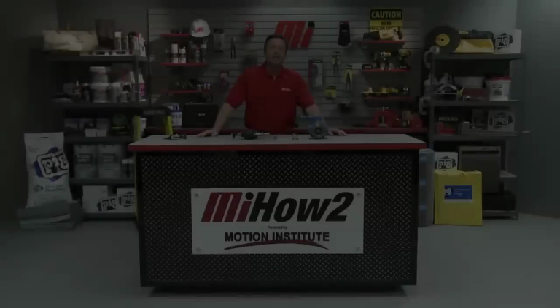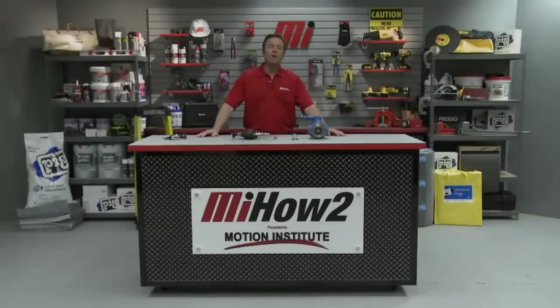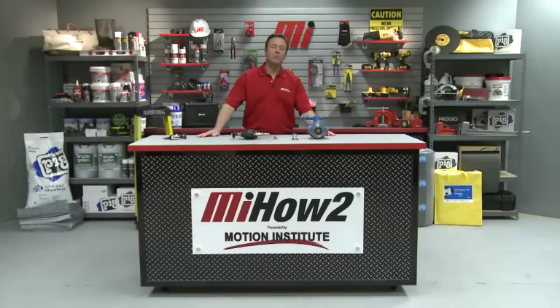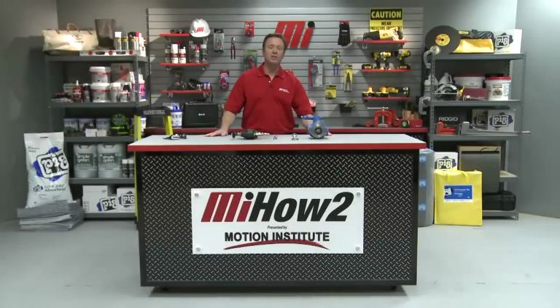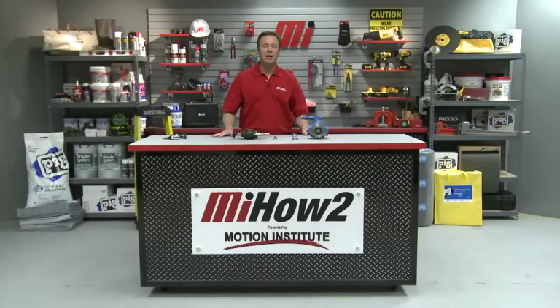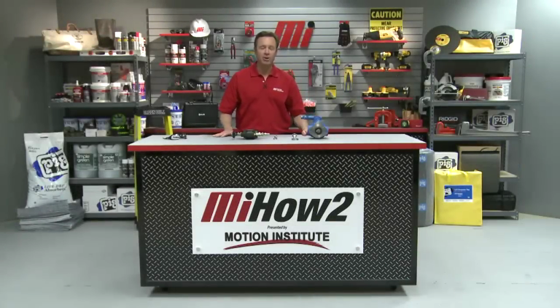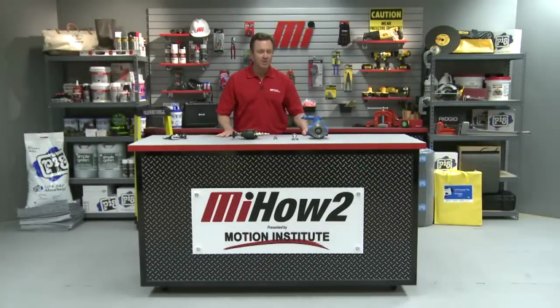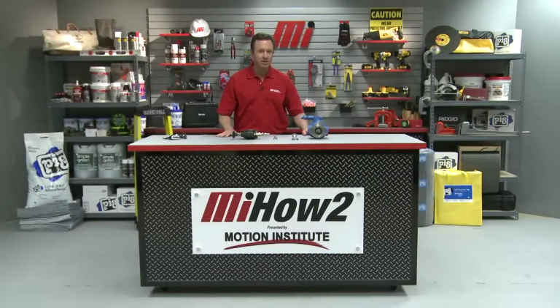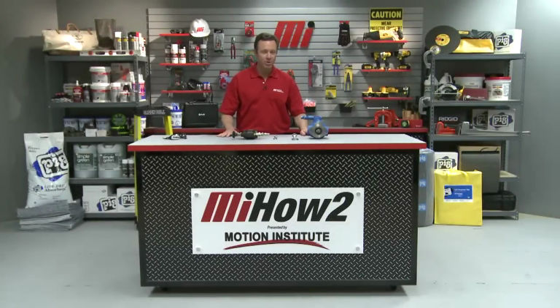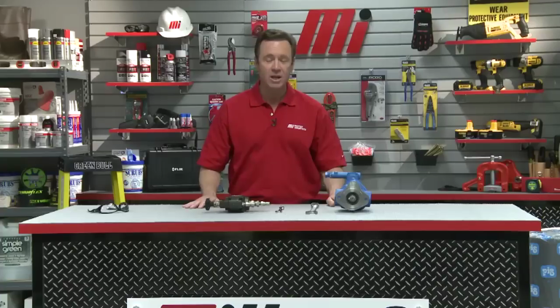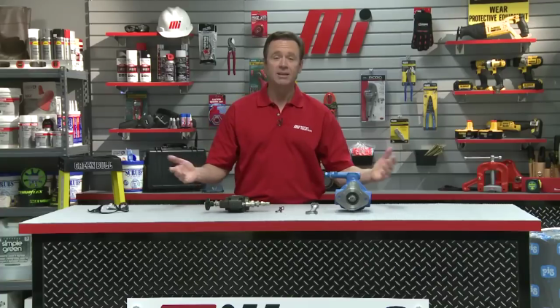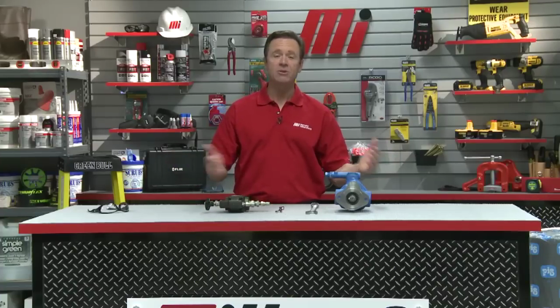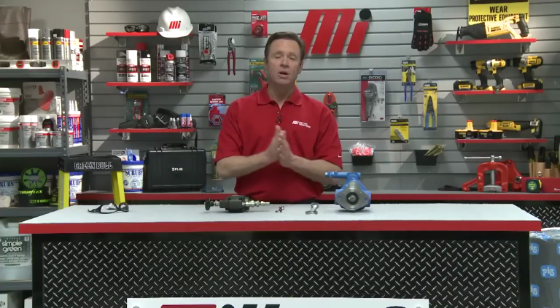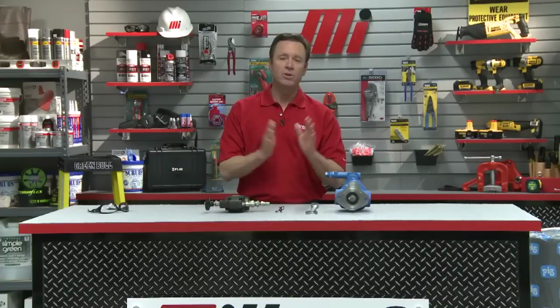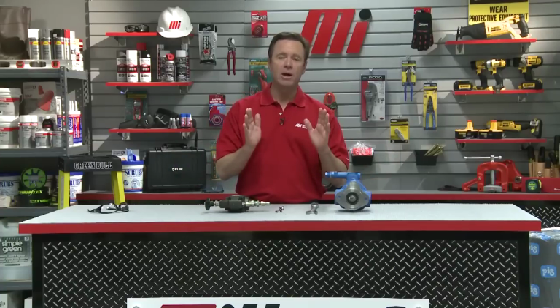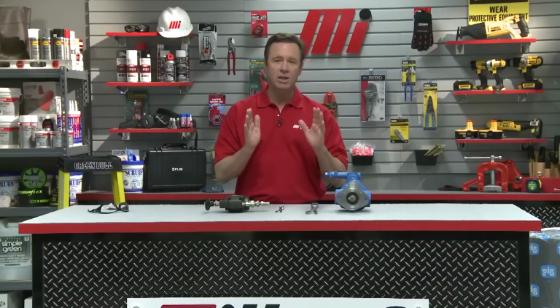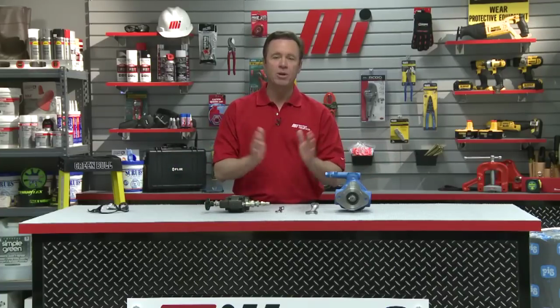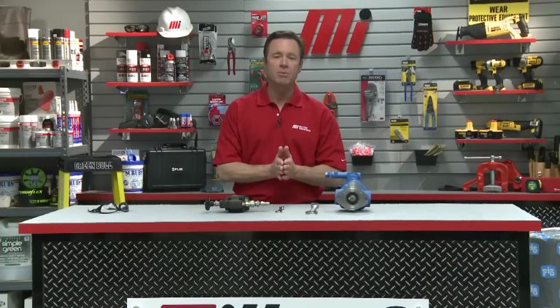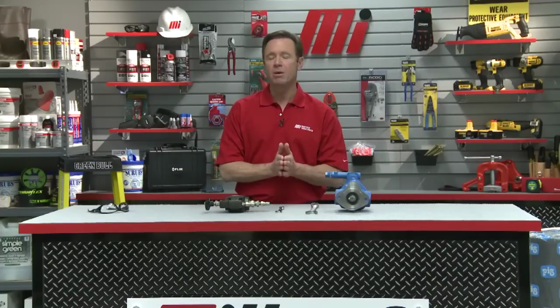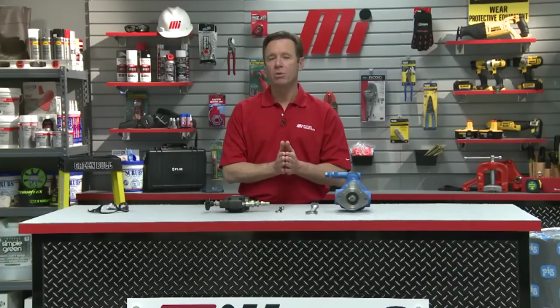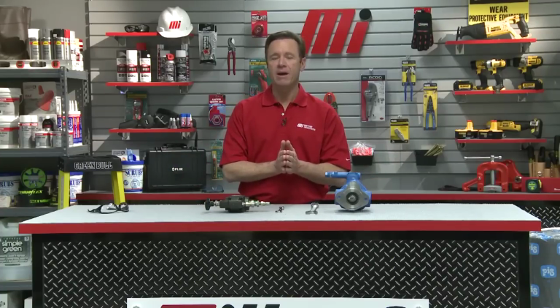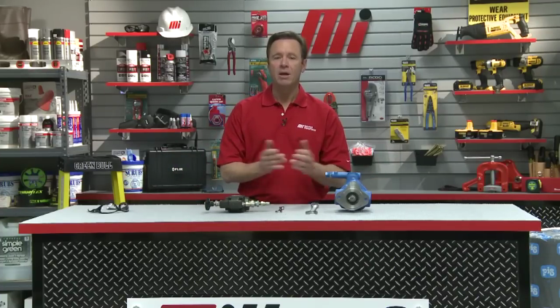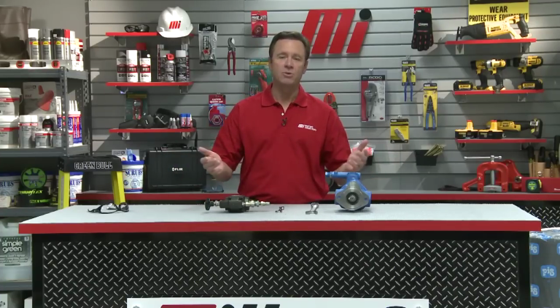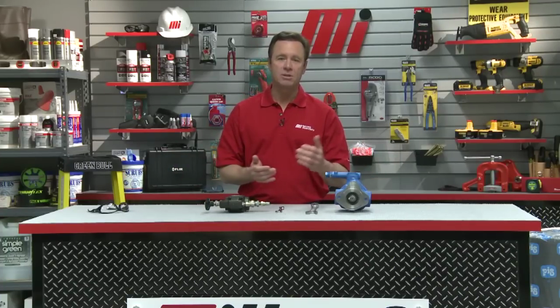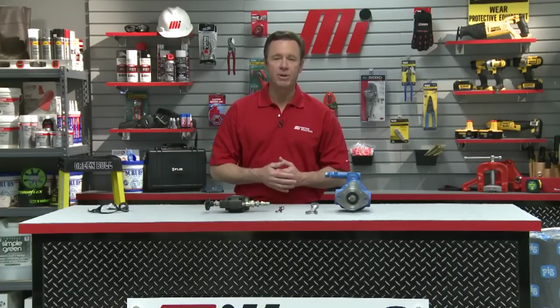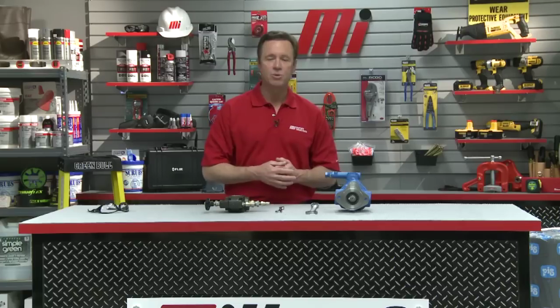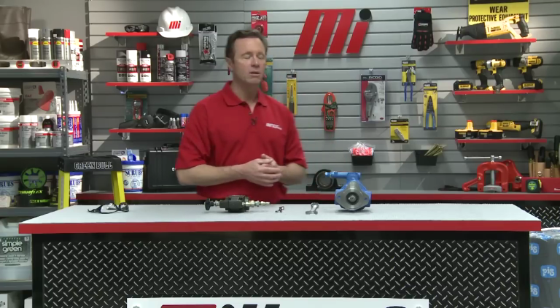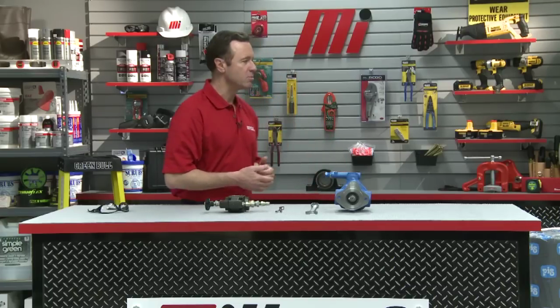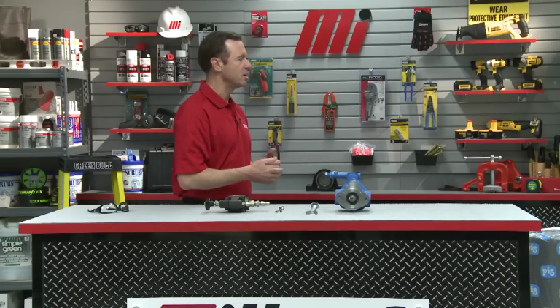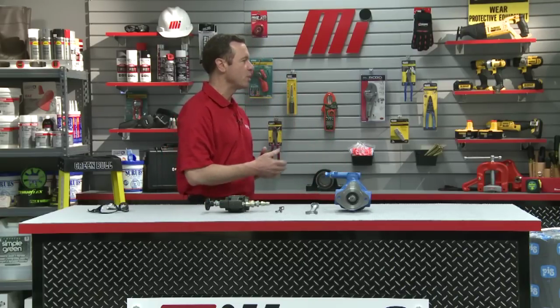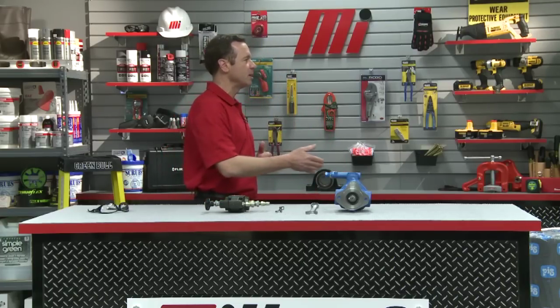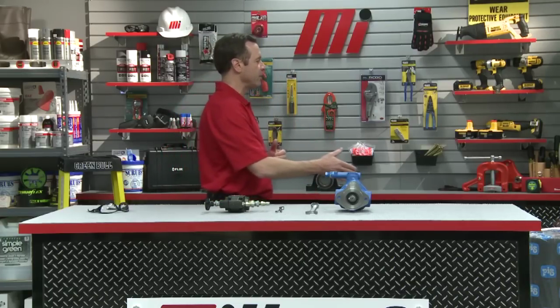Hello and welcome to another Motion Industries how-to video. My name is Tom Clark, I'm your host. On today's how-to, we're going to show you how to set a pressure-compensated pump and relief valve in a hydraulic system. Helping us out is Ron Ellis, with Motion Industries representing Eaton Vickers.